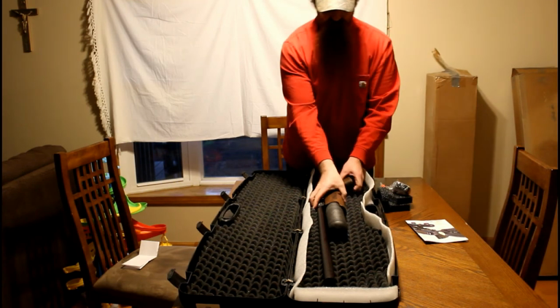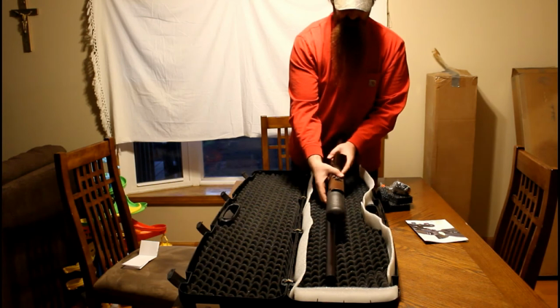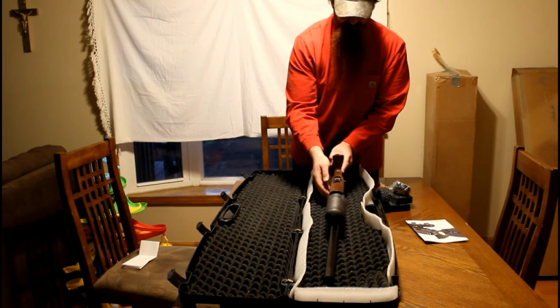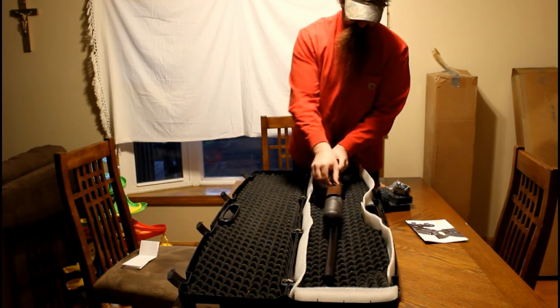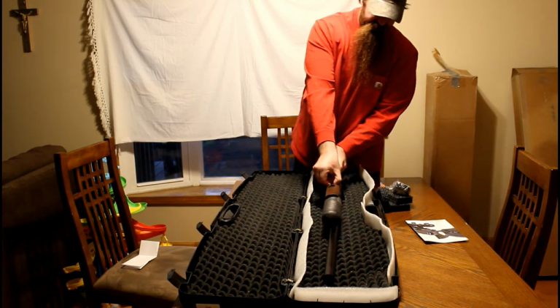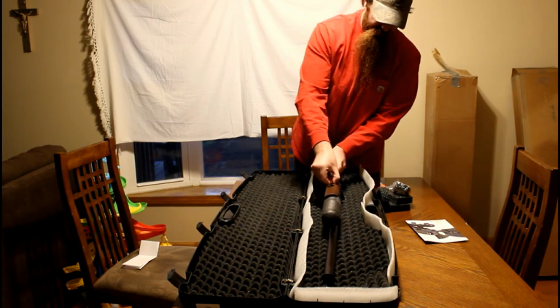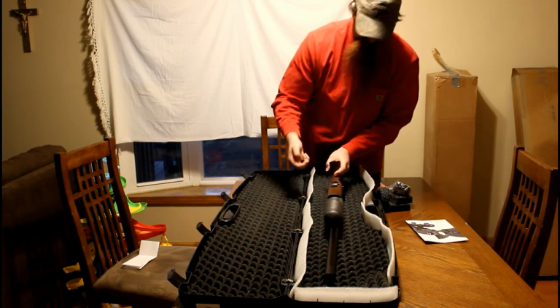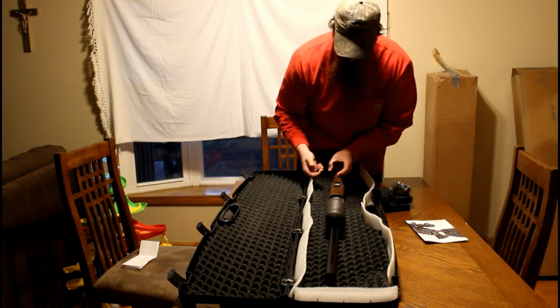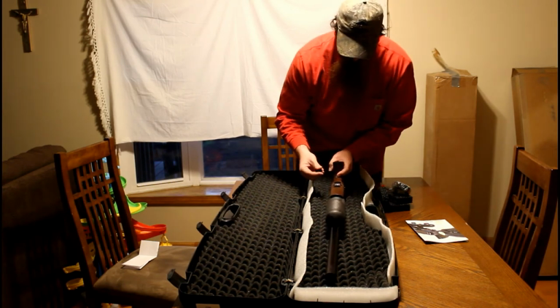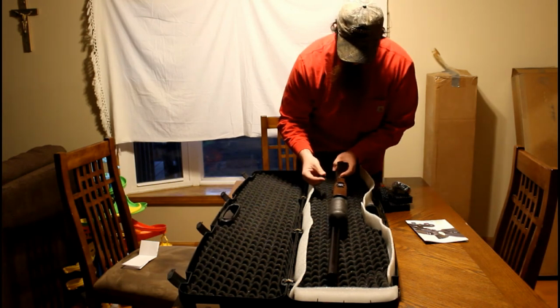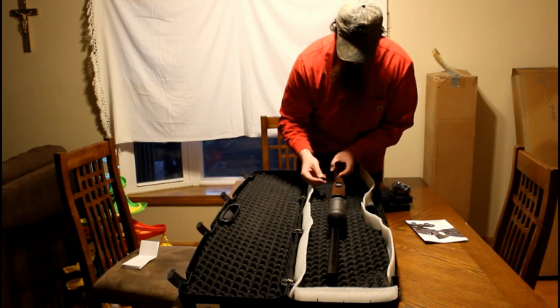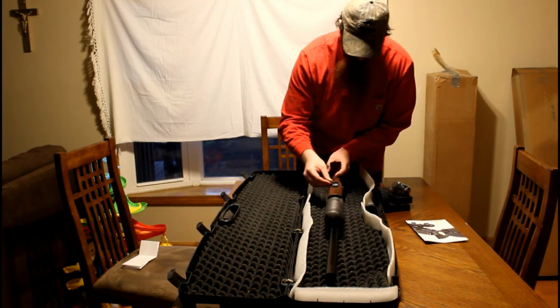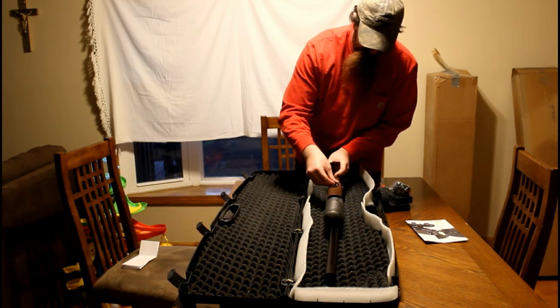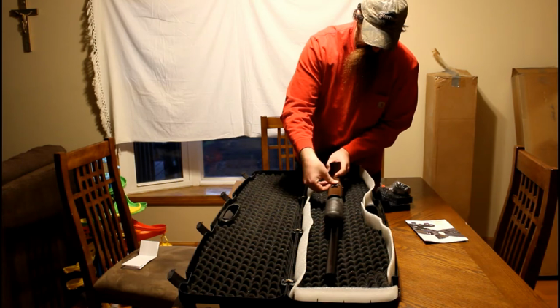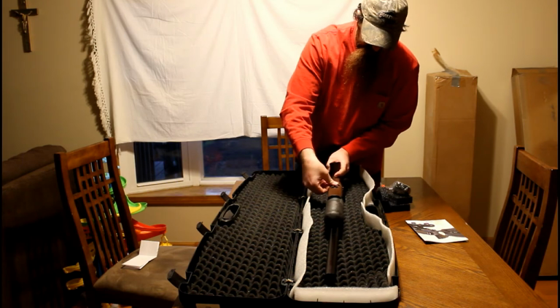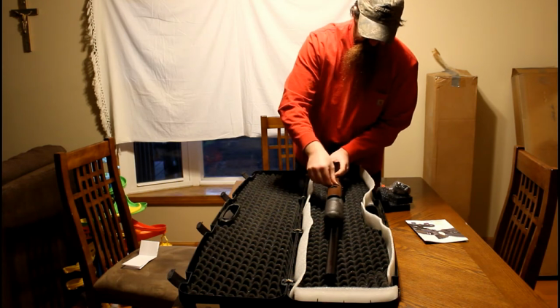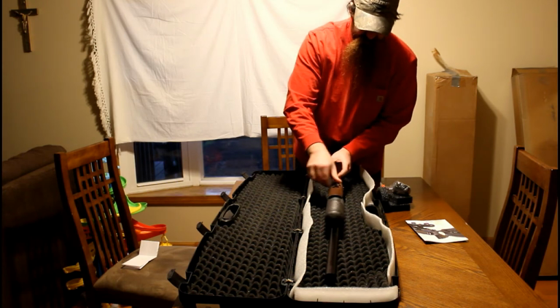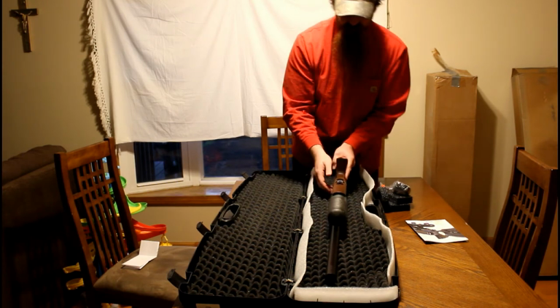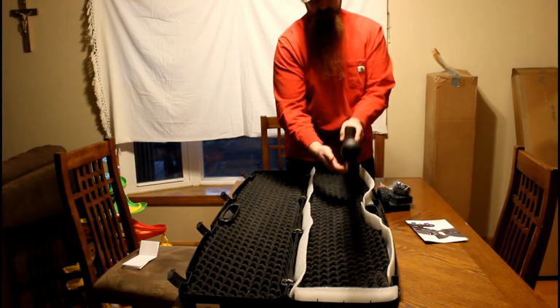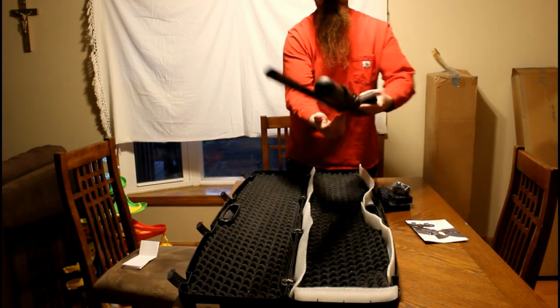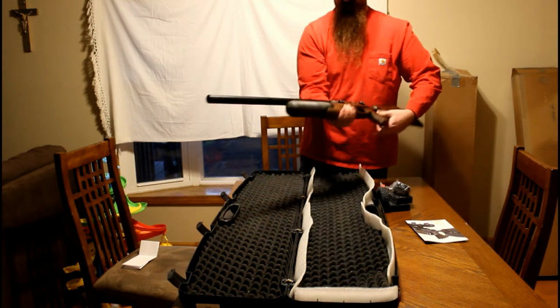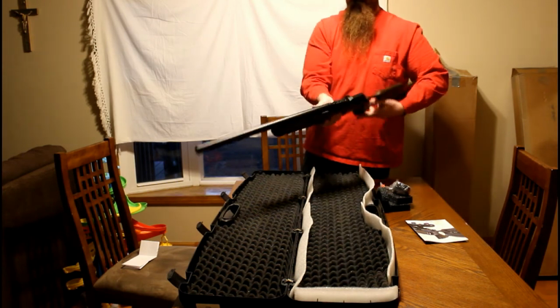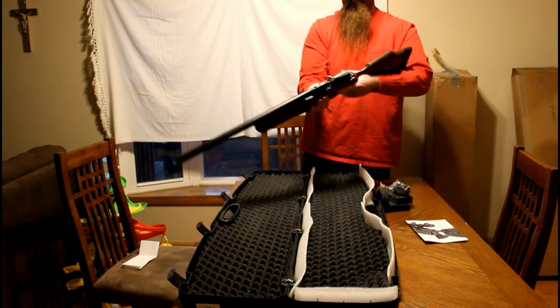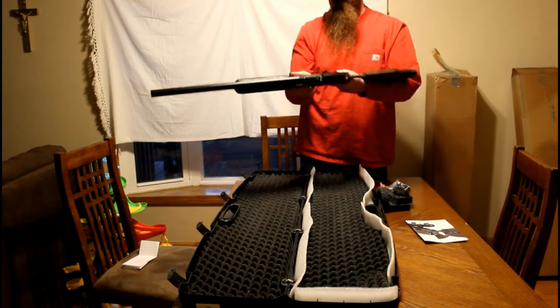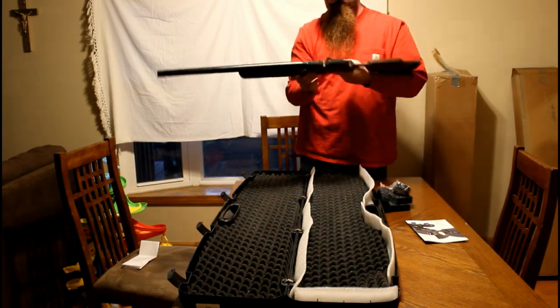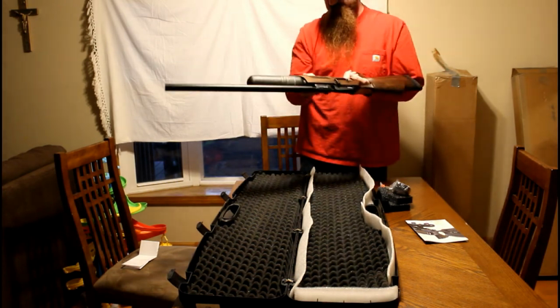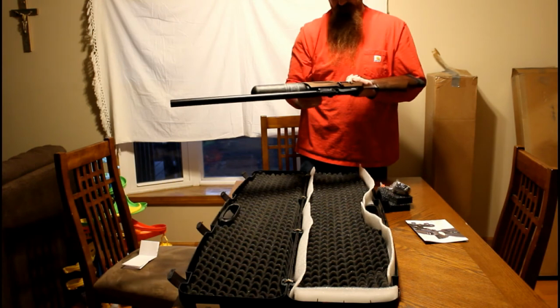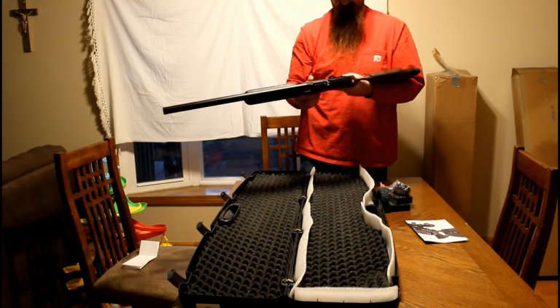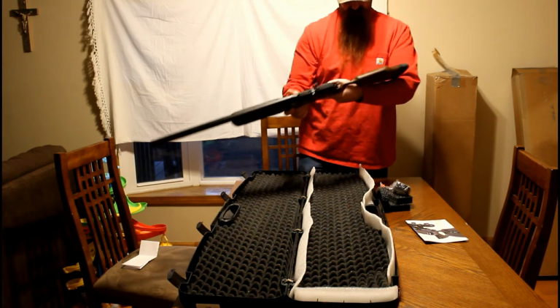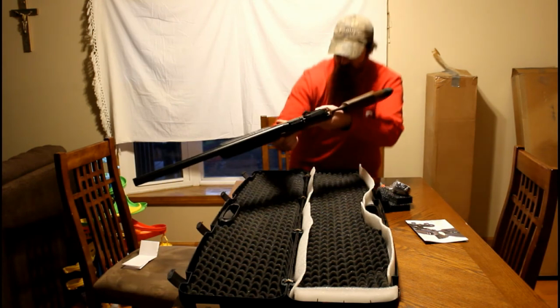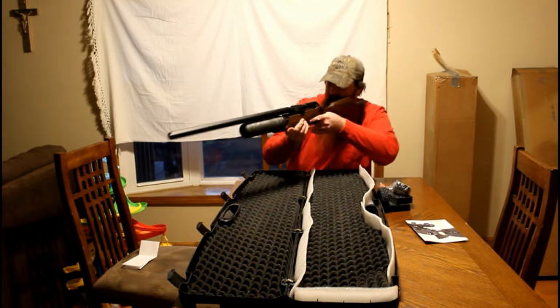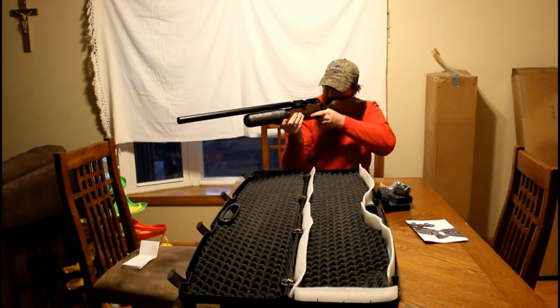You've got the hammer spring adjuster here with its different pieces. A cool thing they added here also is the fill probe cover — my 500 didn't have that. Man, with that carbon fiber bottle, this is going to be a wicked, wicked field gun.